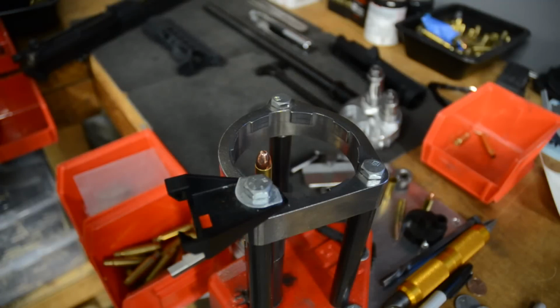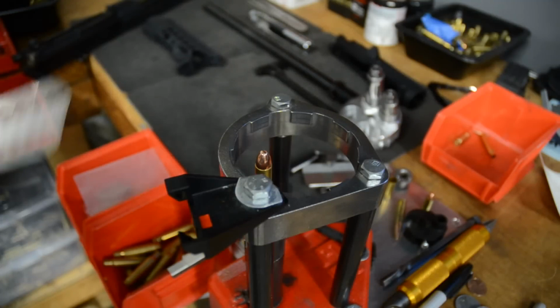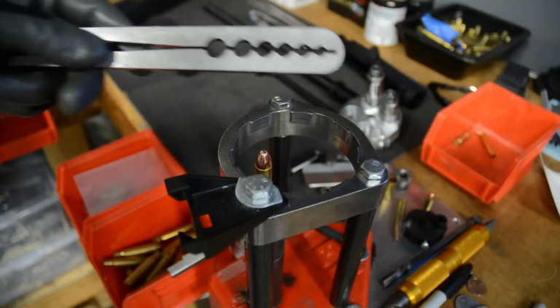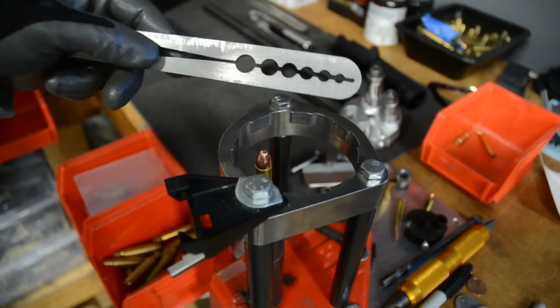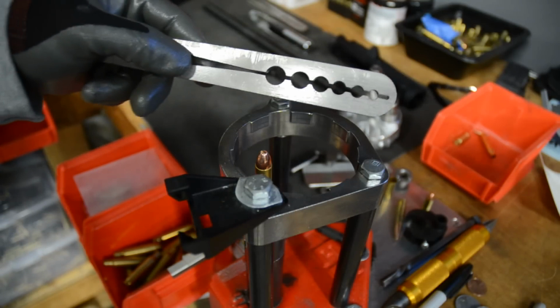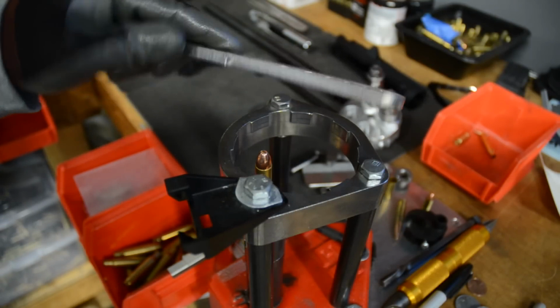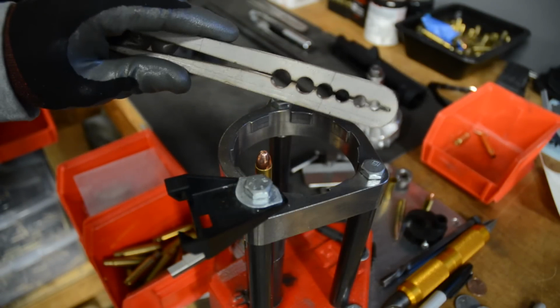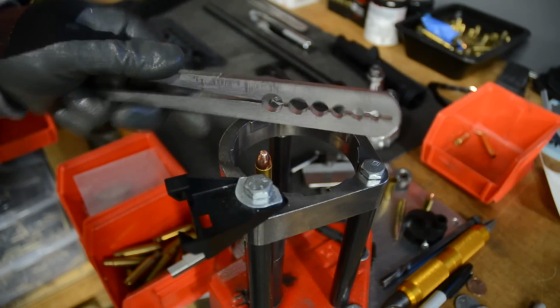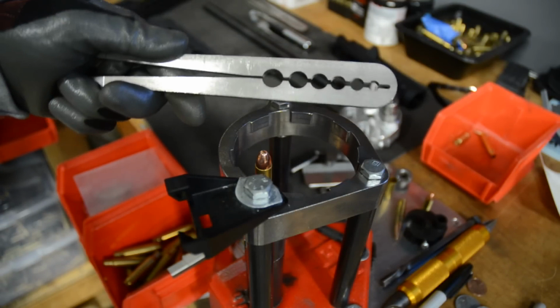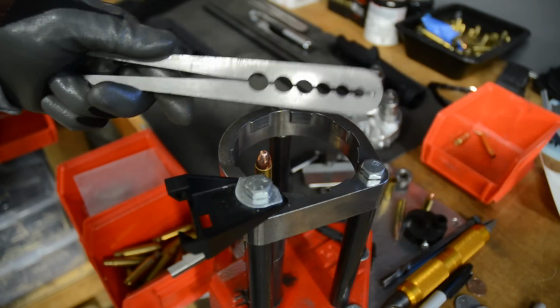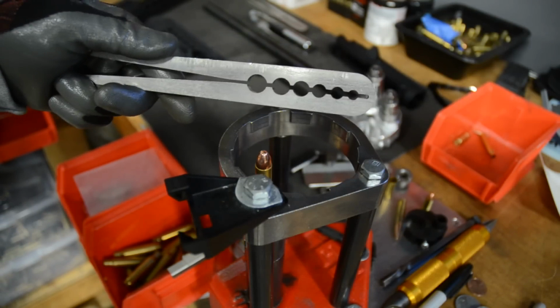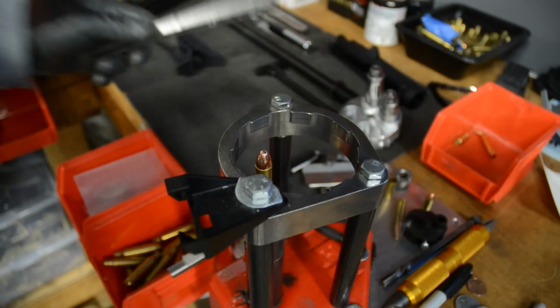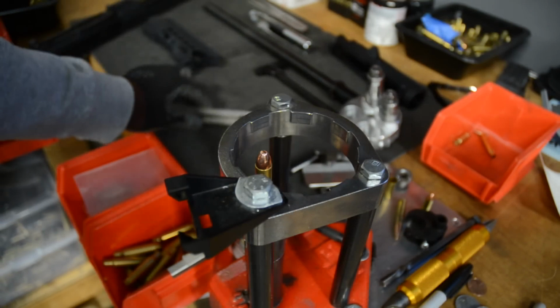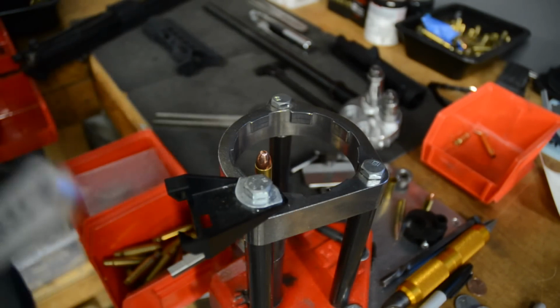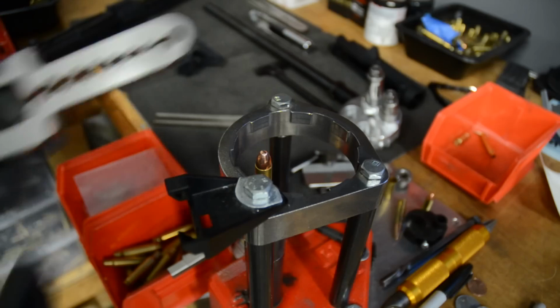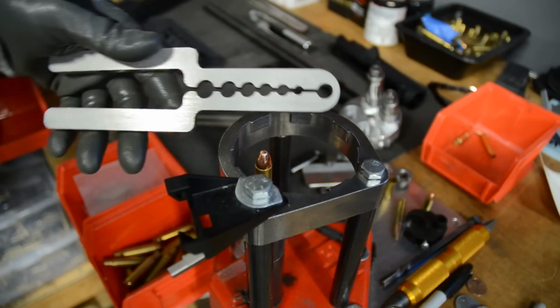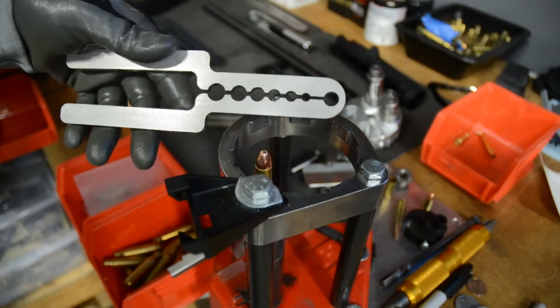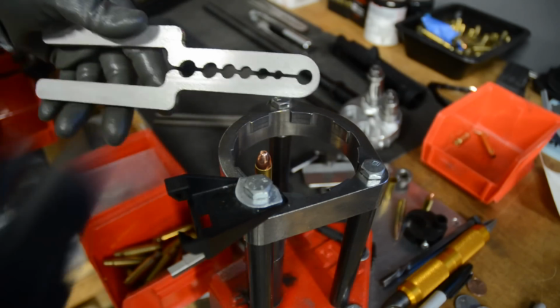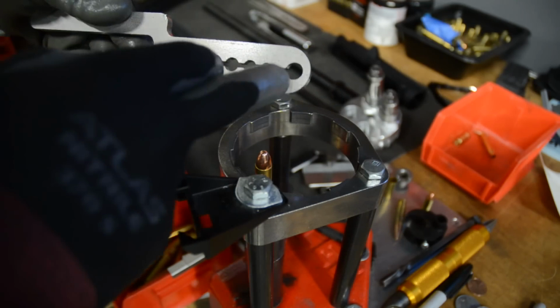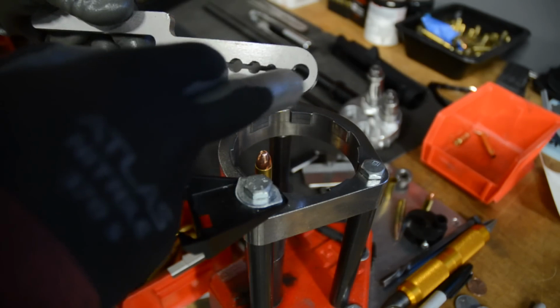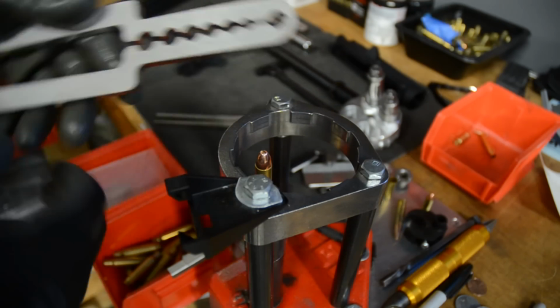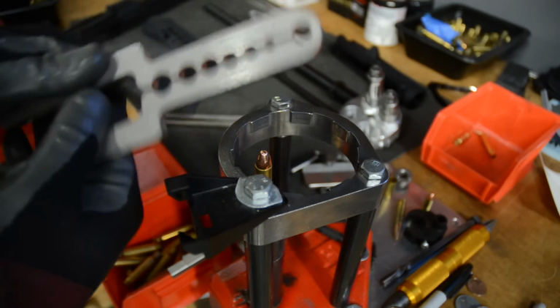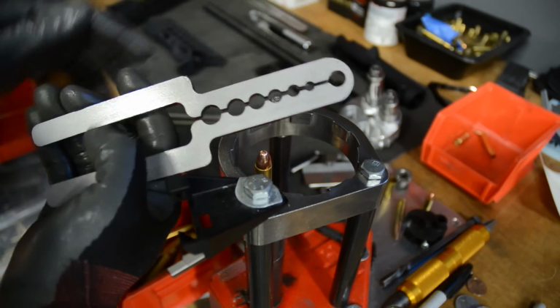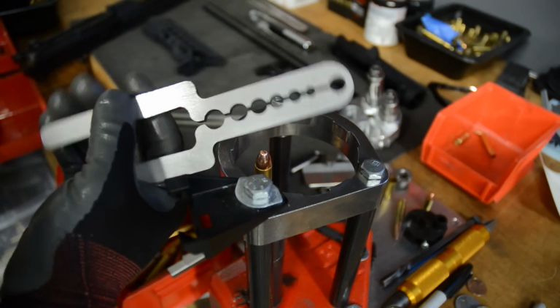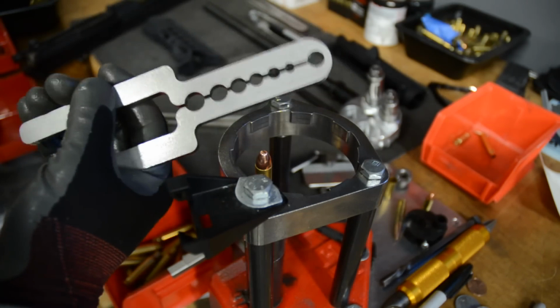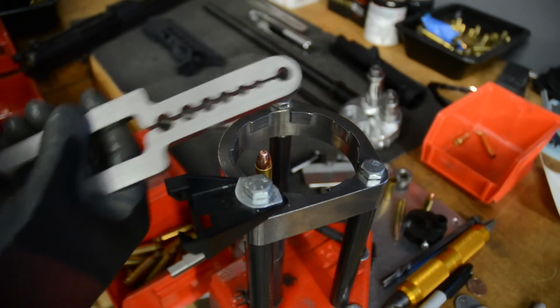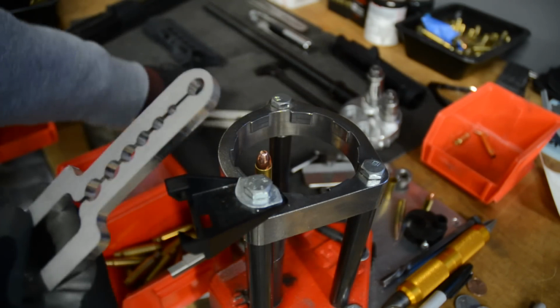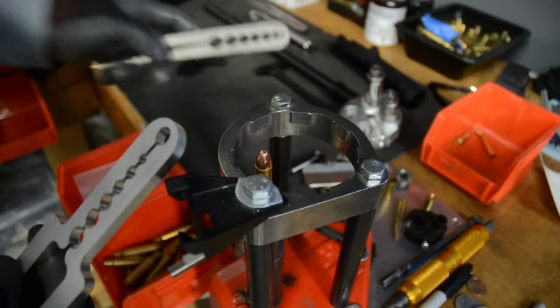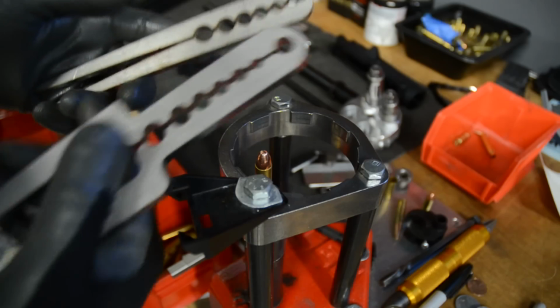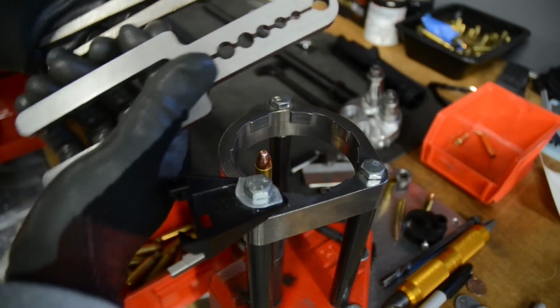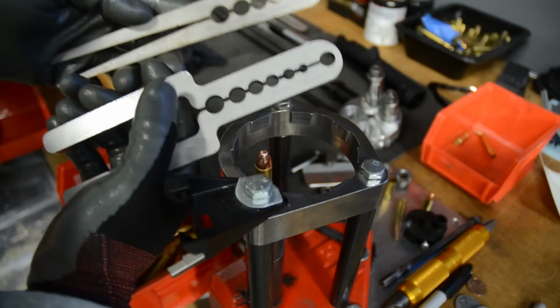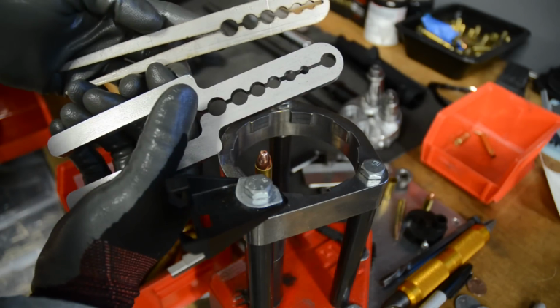Hey guys, this video is going to be an update on the bullet puller that I made. This was the original design and I've made an update to it. I've put a big relief in there so you can really get a lot of clamping force on this, and I've changed the handle design slightly.